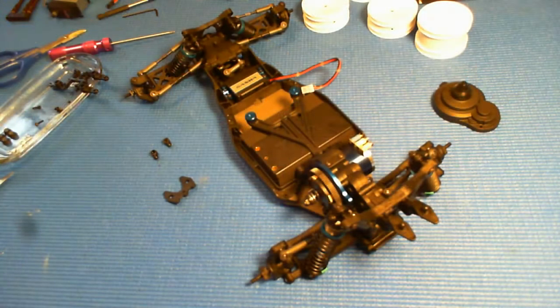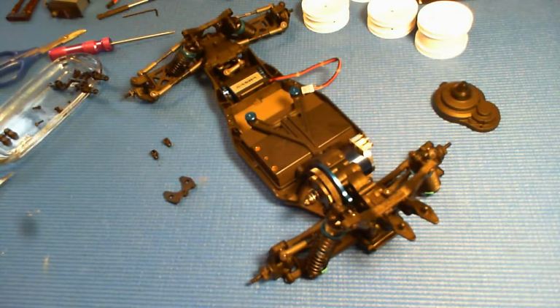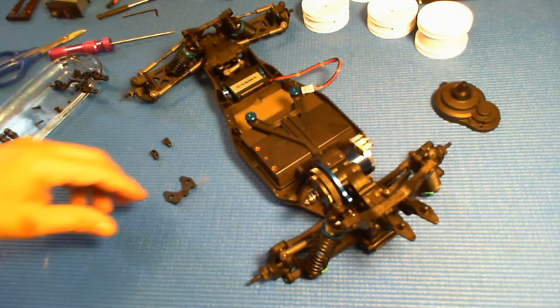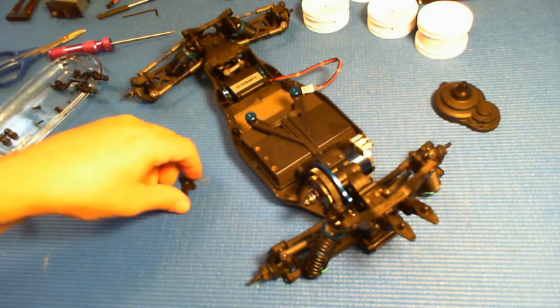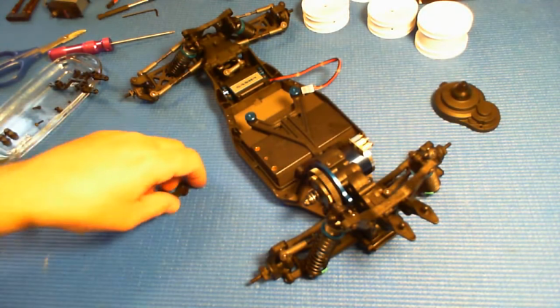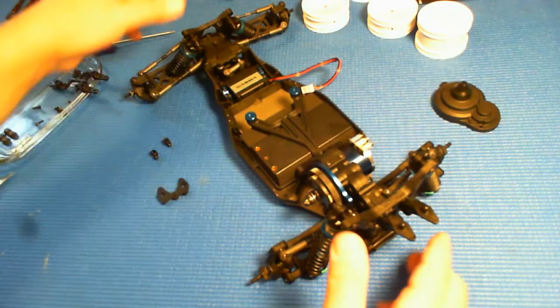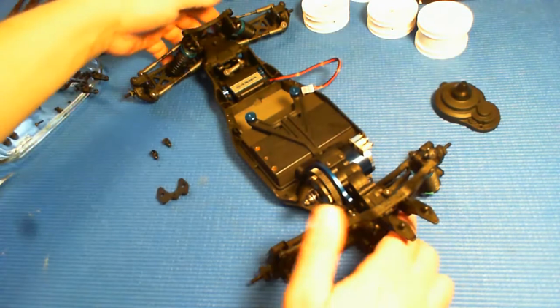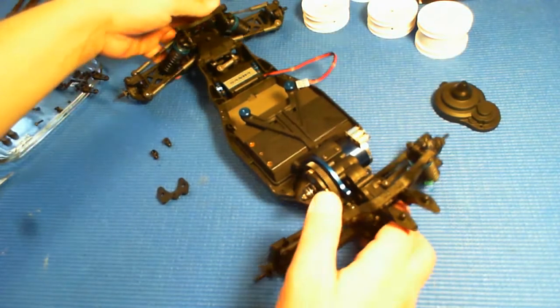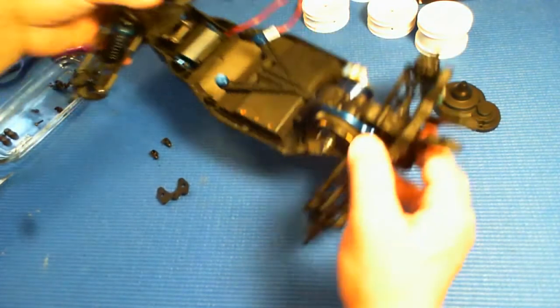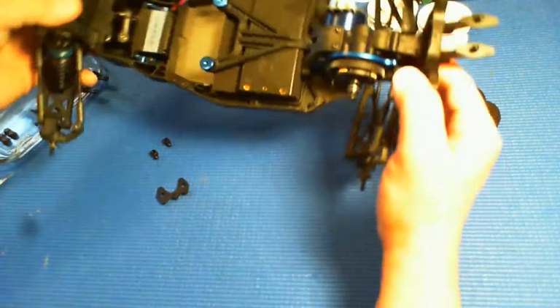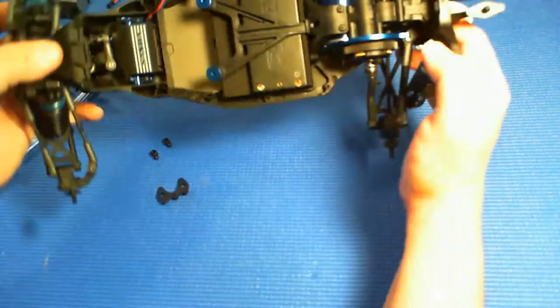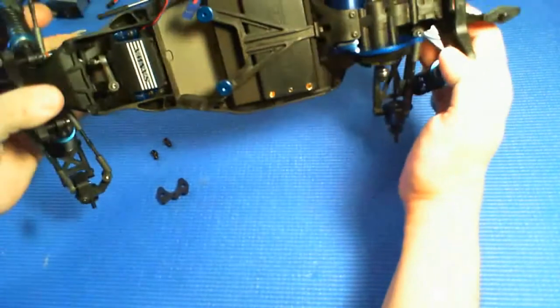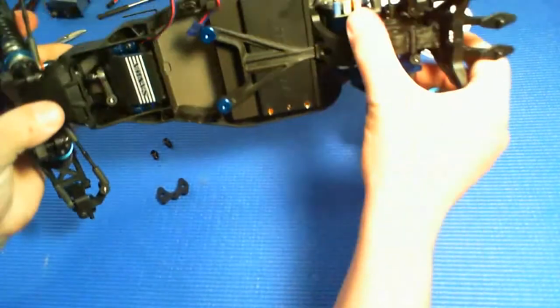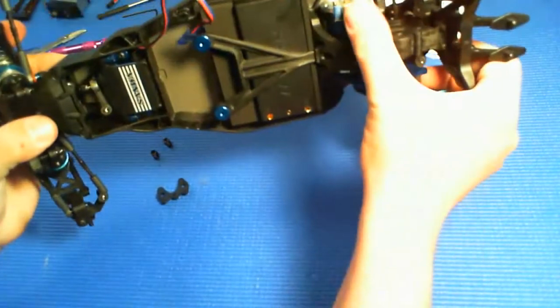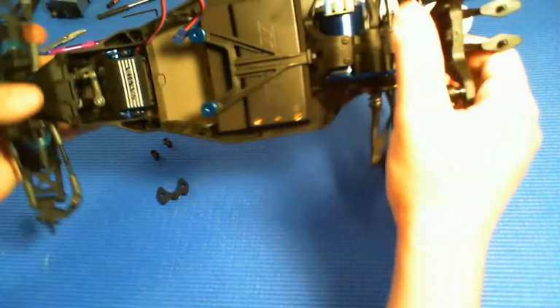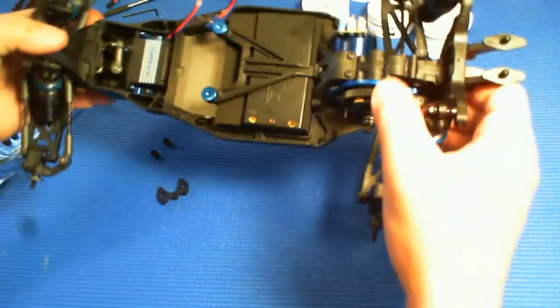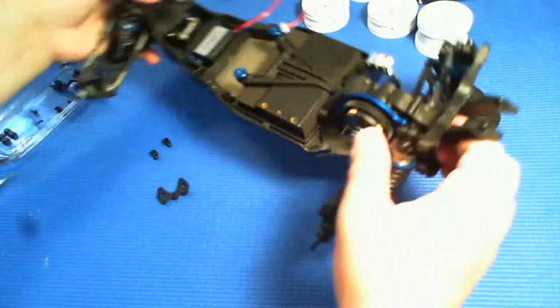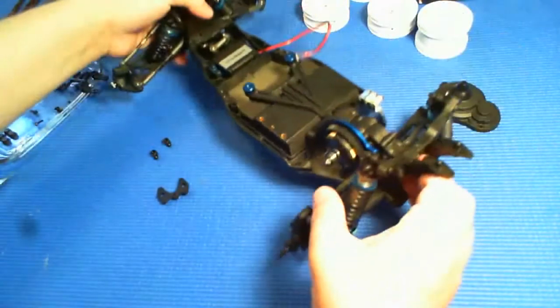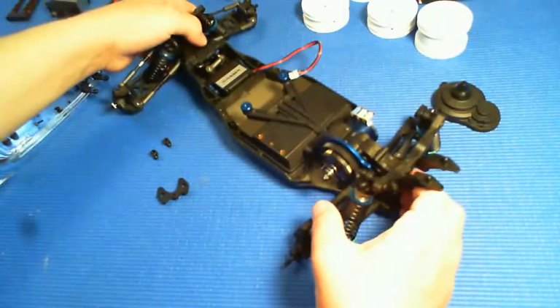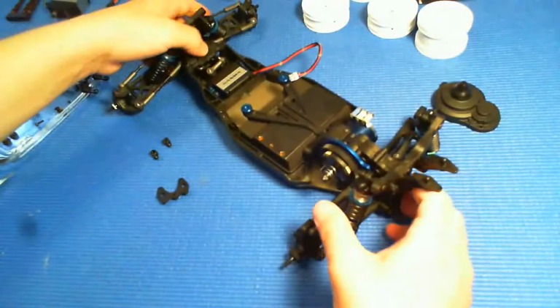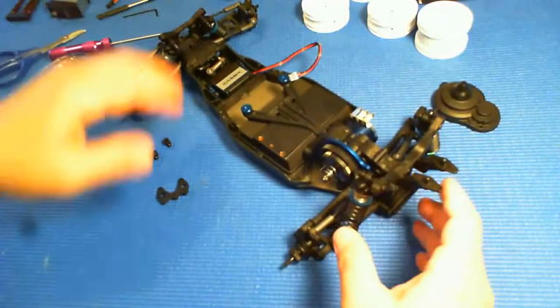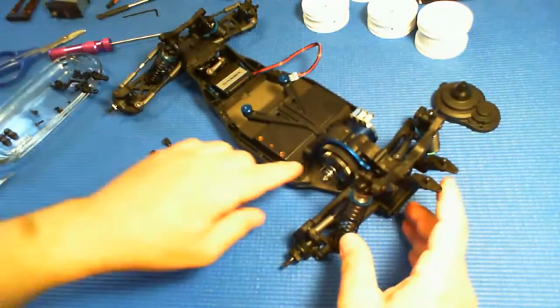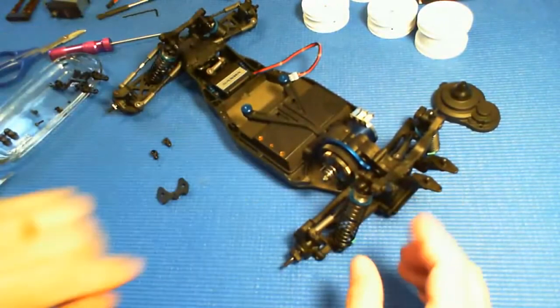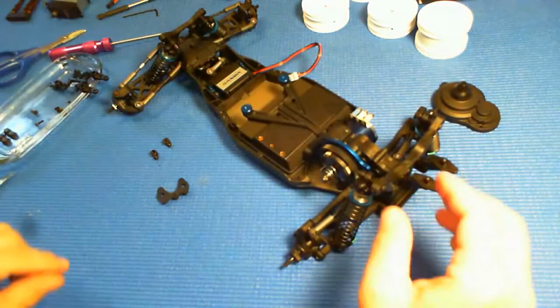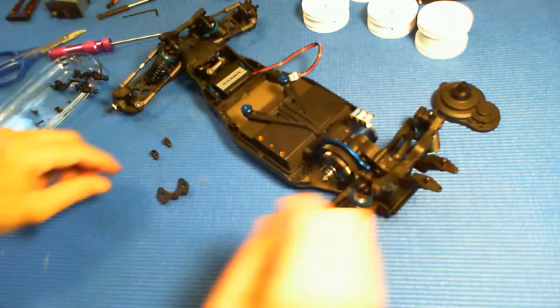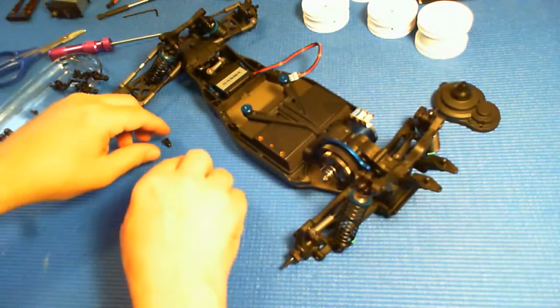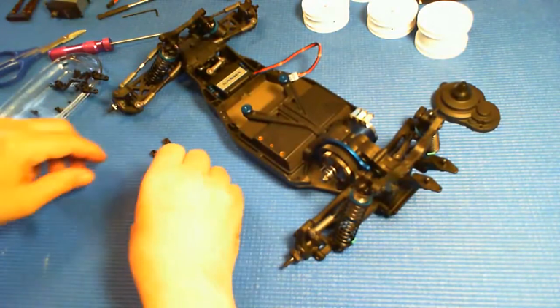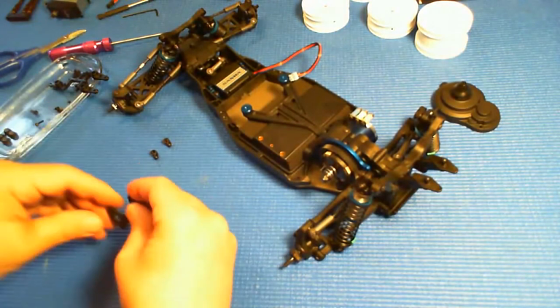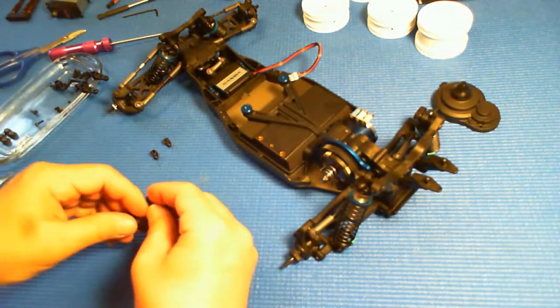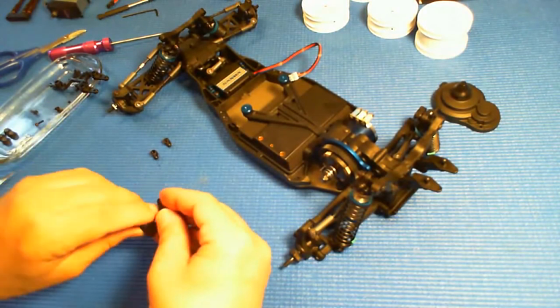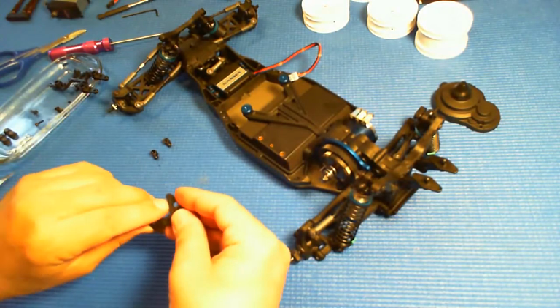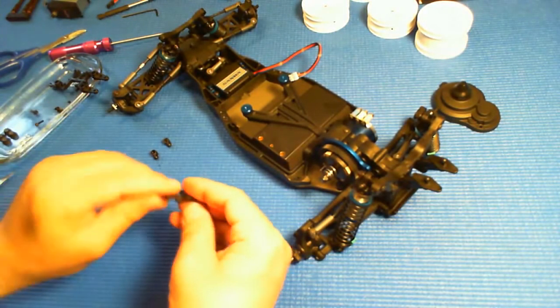Well, we're on the home stretch. As you can see, I've got the battery and motor in, and I'll be setting up the ESC shortly.